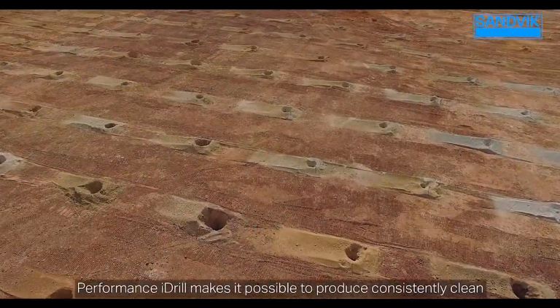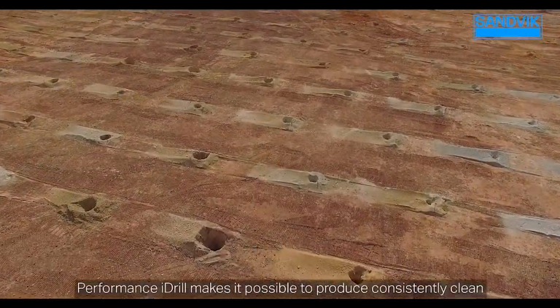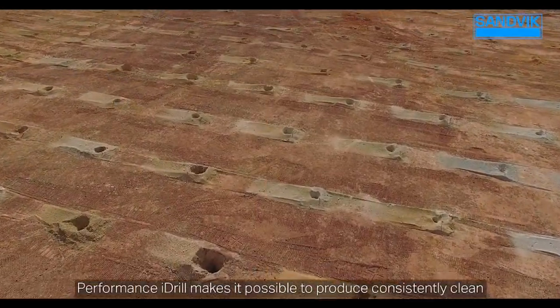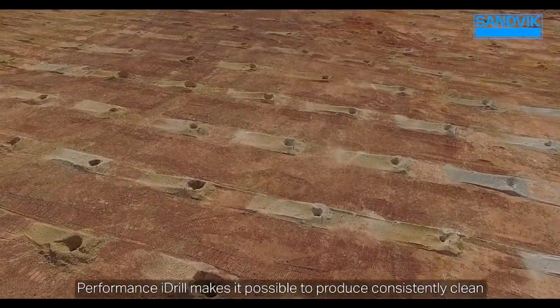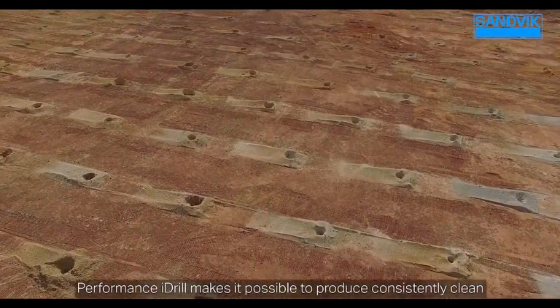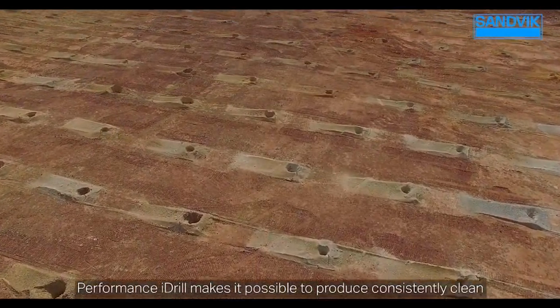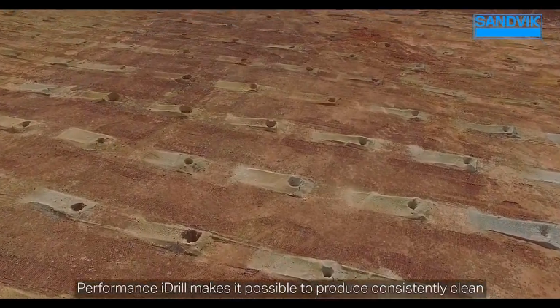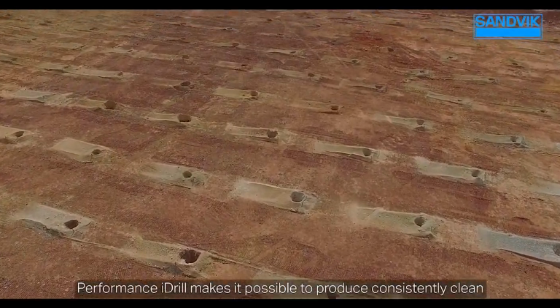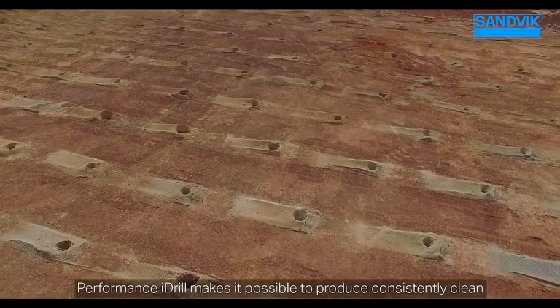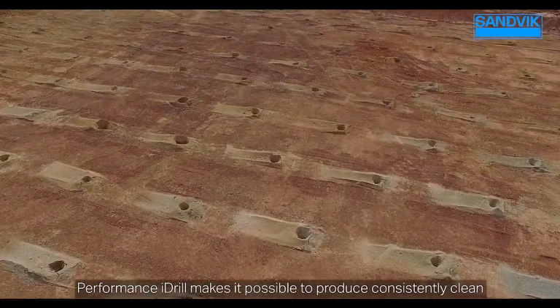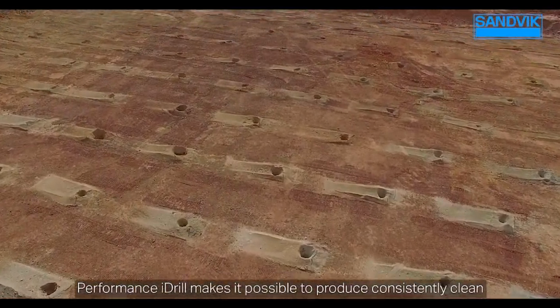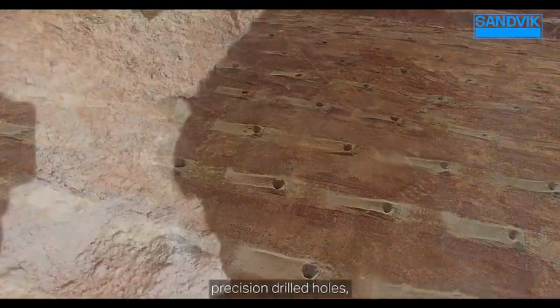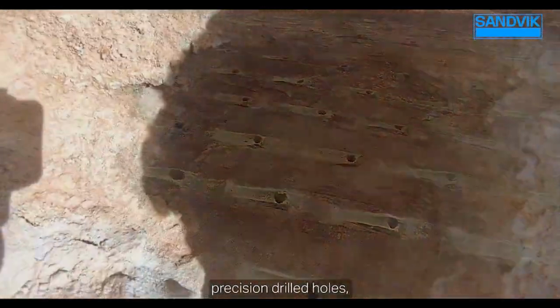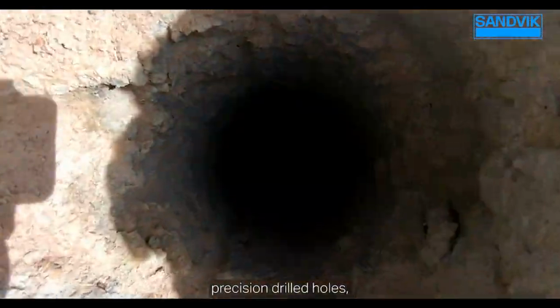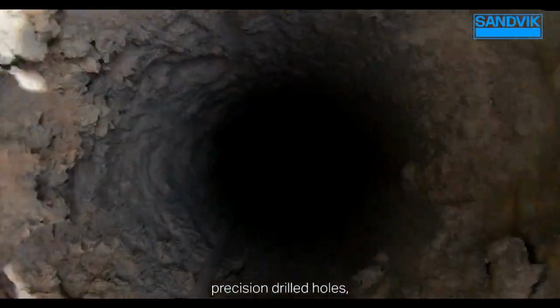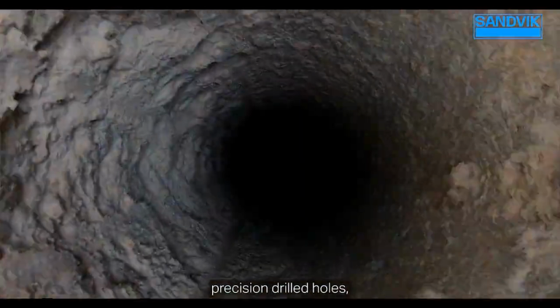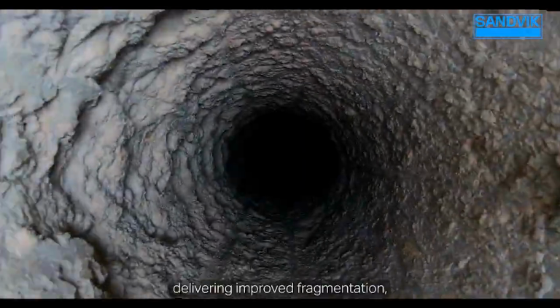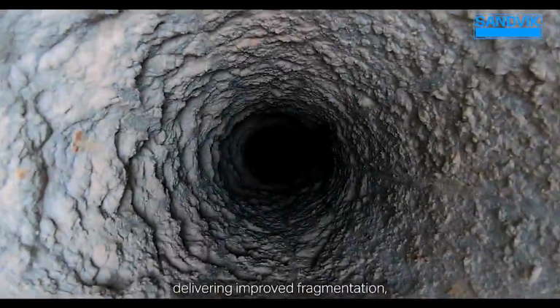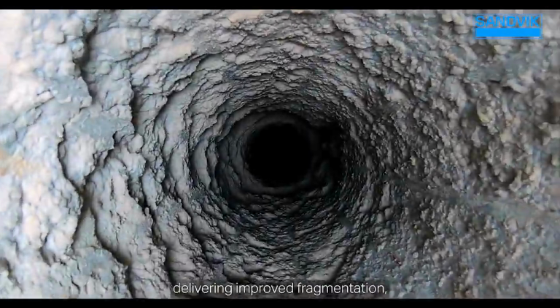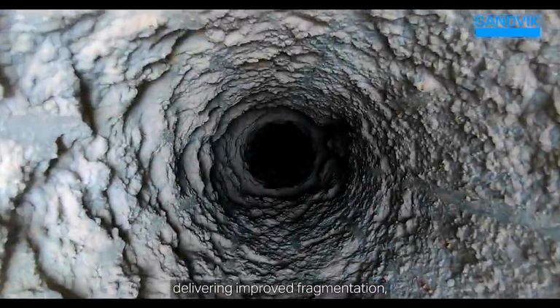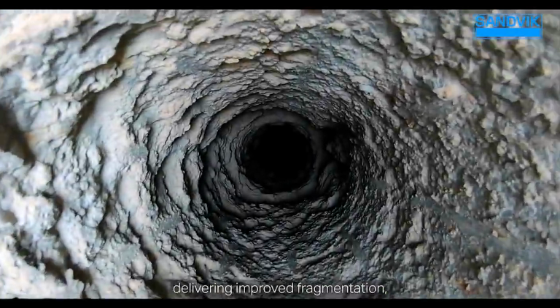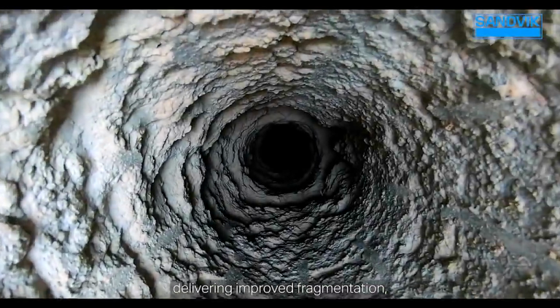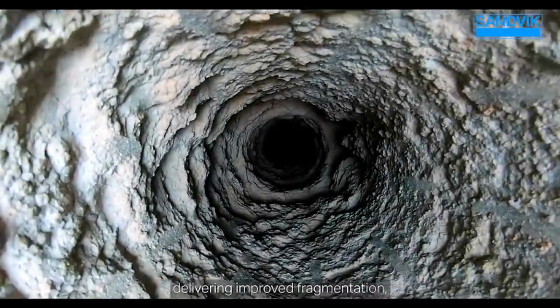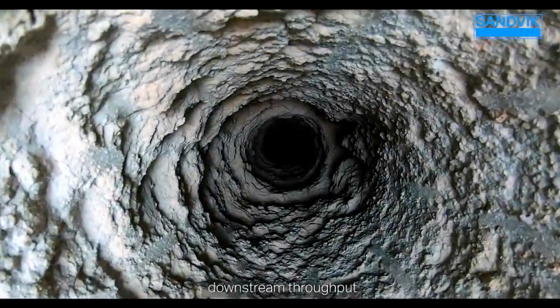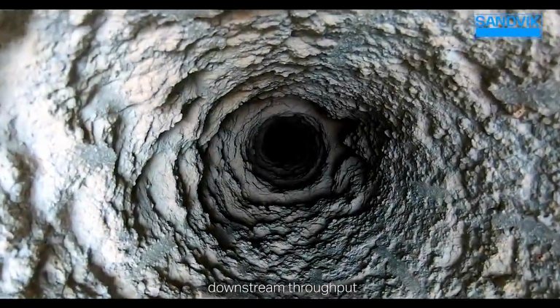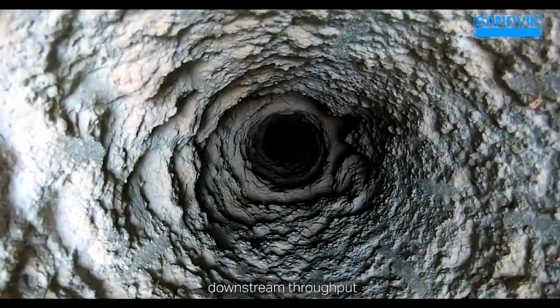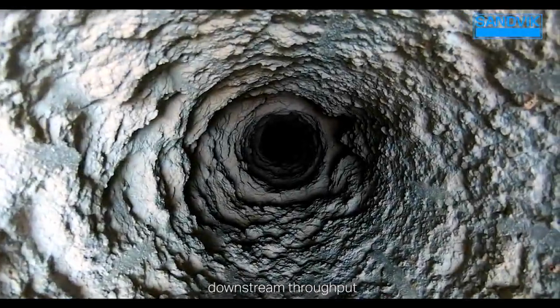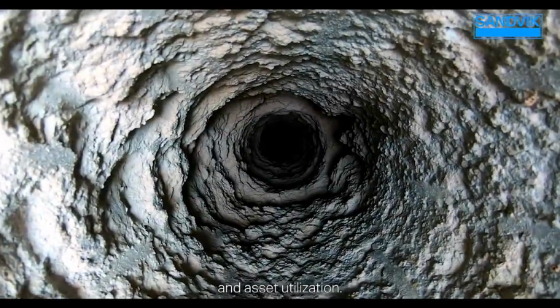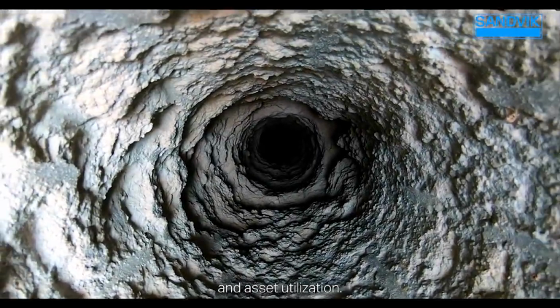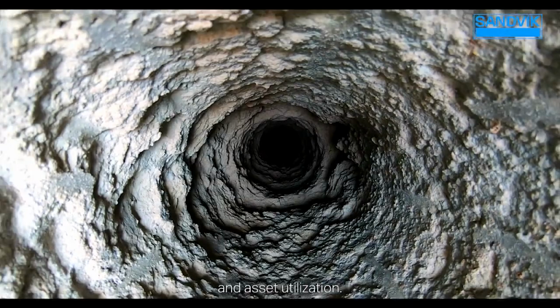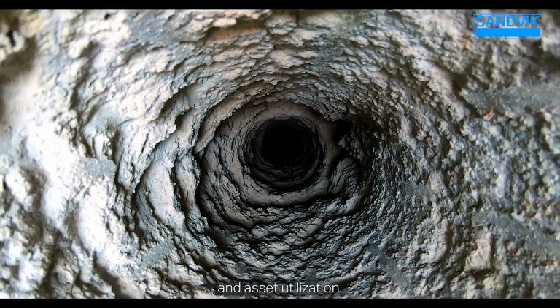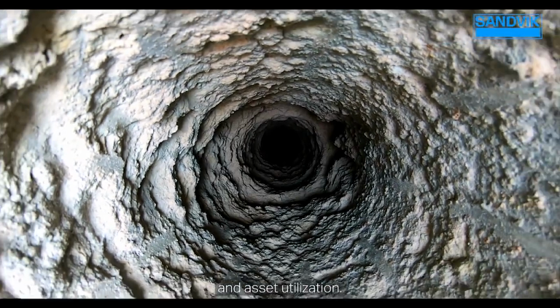Performance i-Drill makes it possible to produce consistently clean, precision drilled holes, delivering improved fragmentation, downstream throughput, and asset utilization.